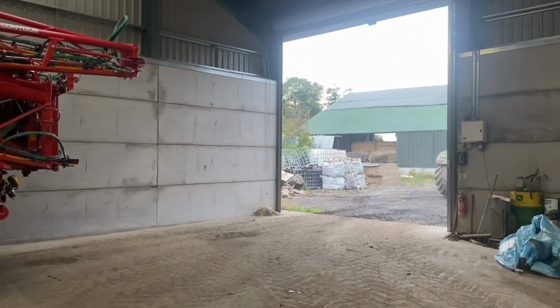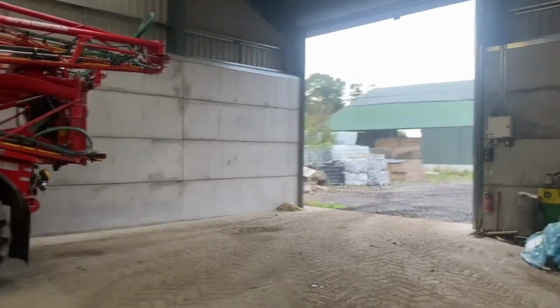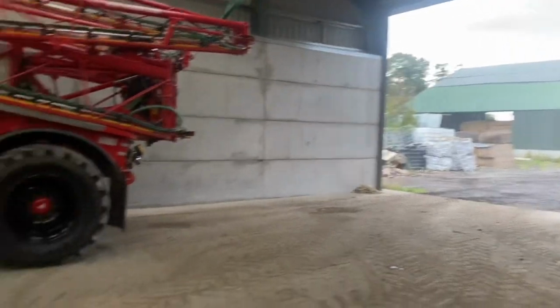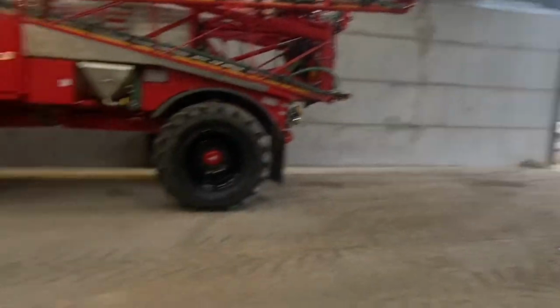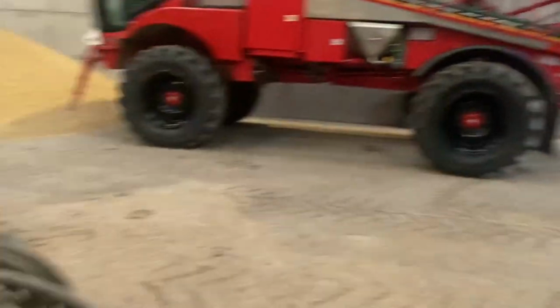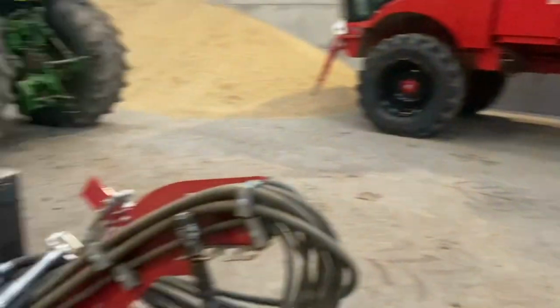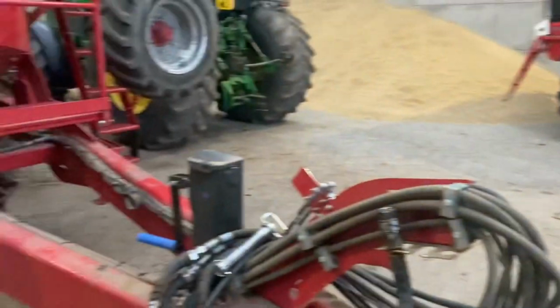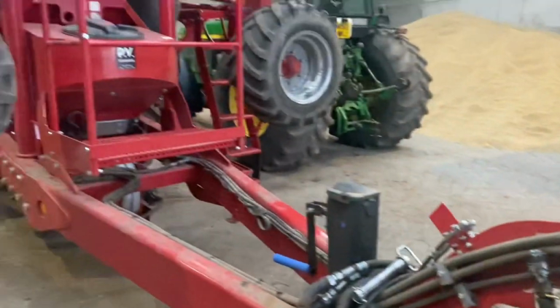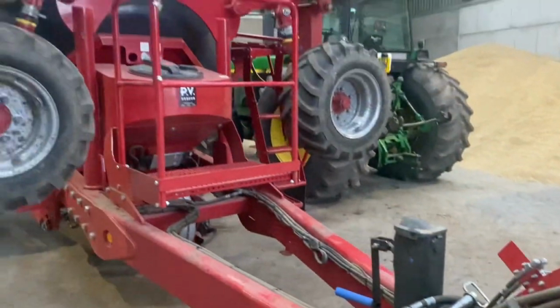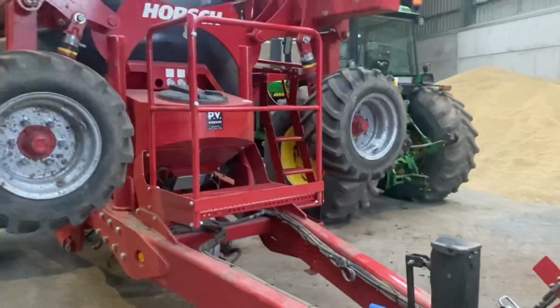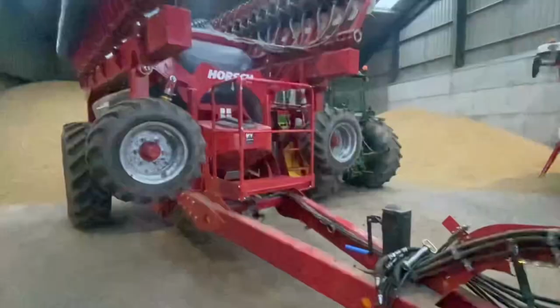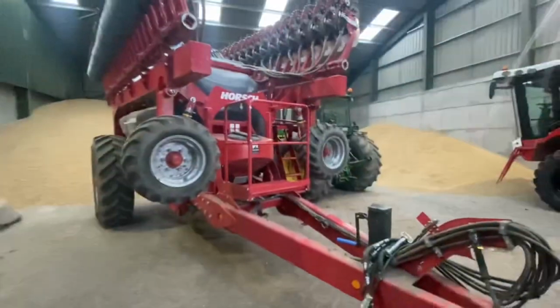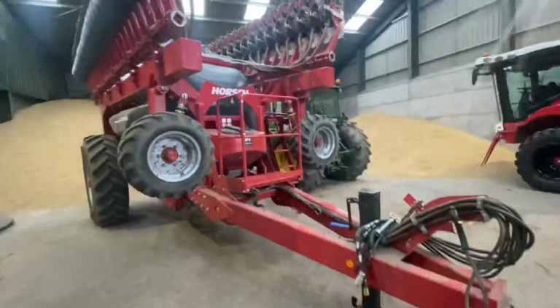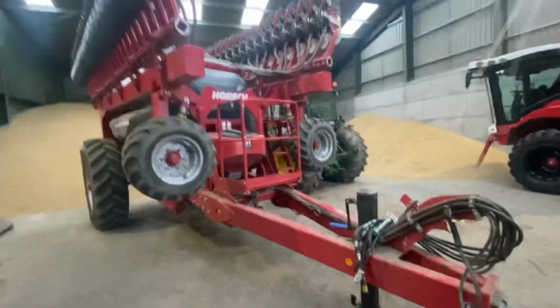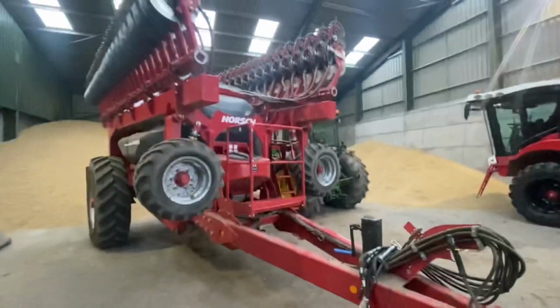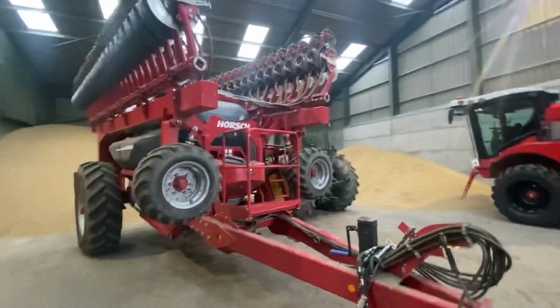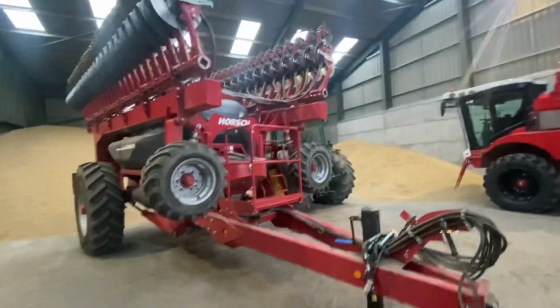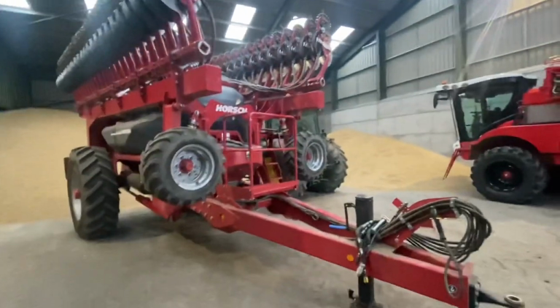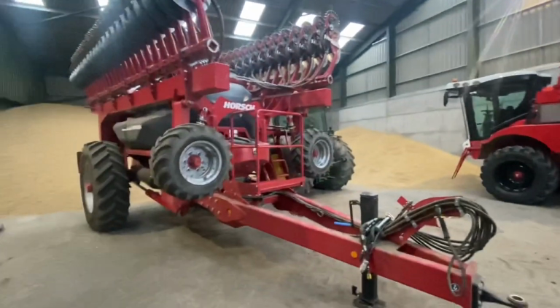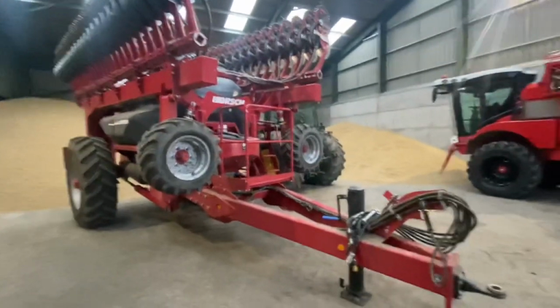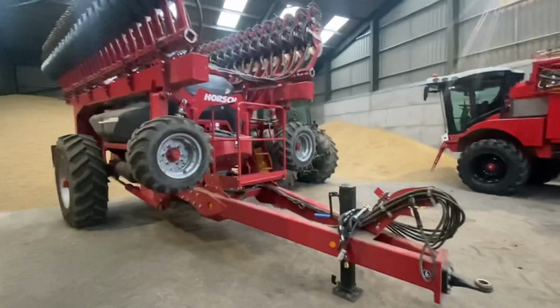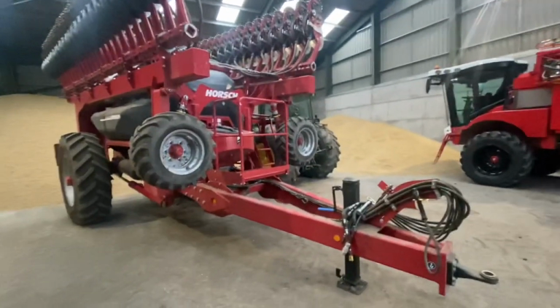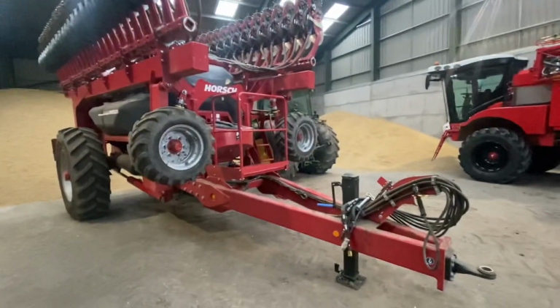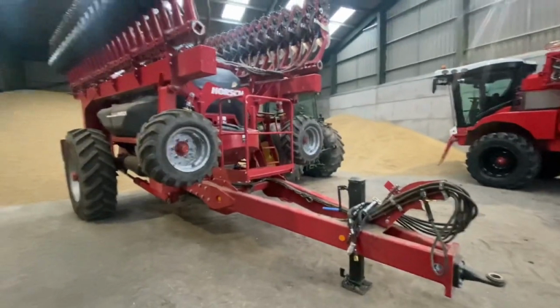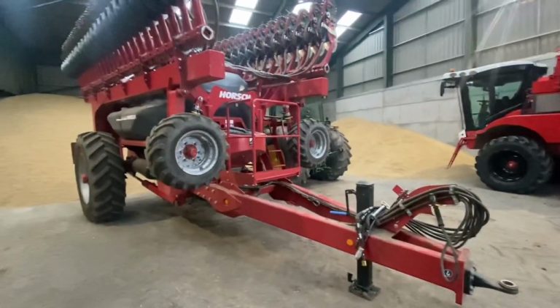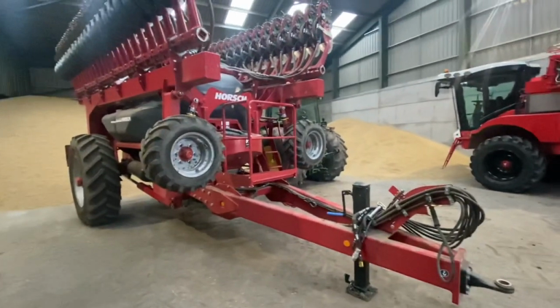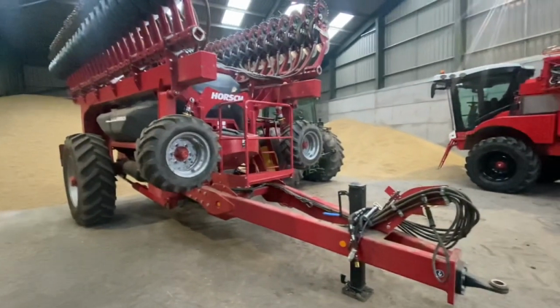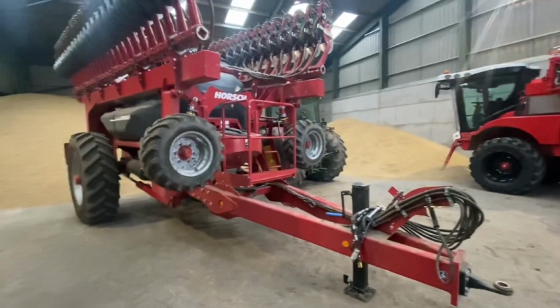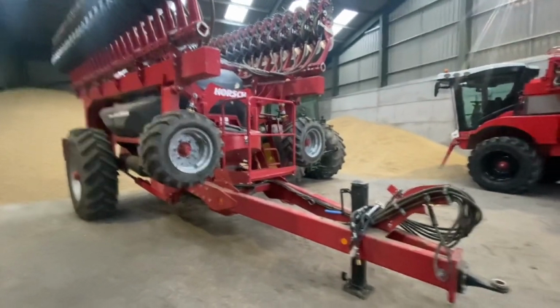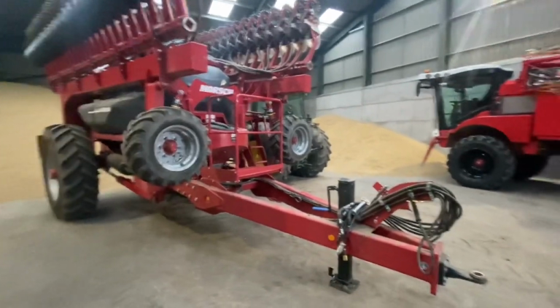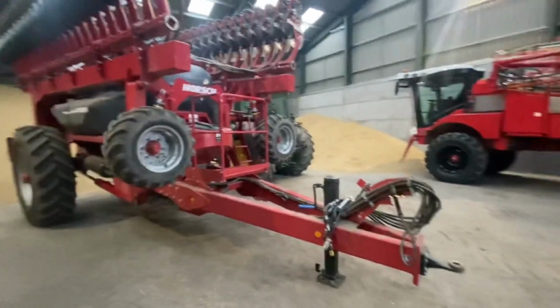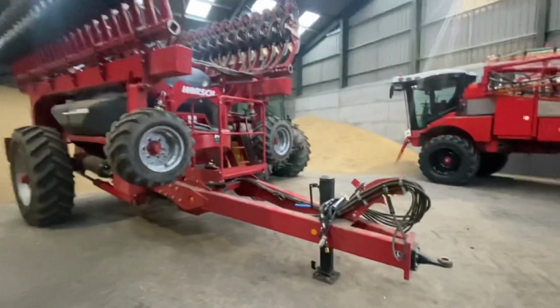Sam's just dropping the weight block off and we're going to put the drill on. We're going to do some patching up on some wheat where we have some mistakes, and then if it dries up we're going to go on to some spud ground. It's supposed to be dry tomorrow.